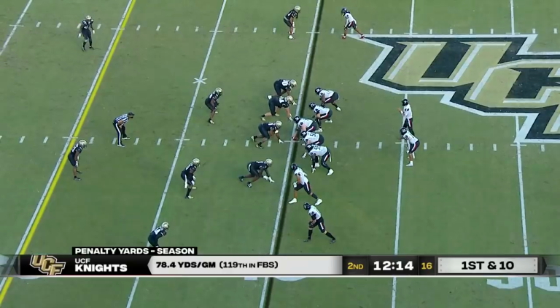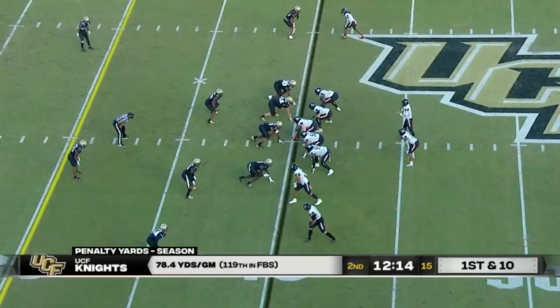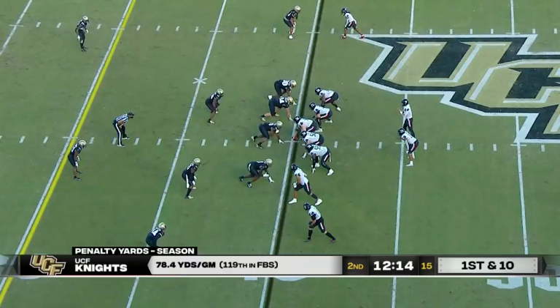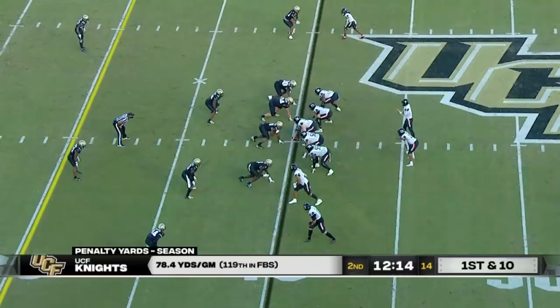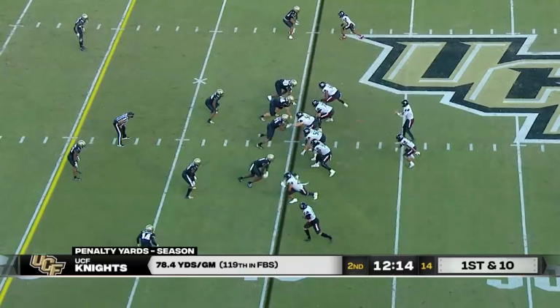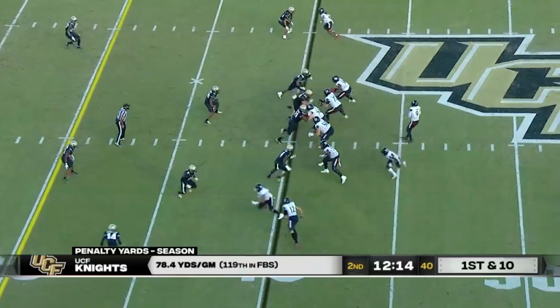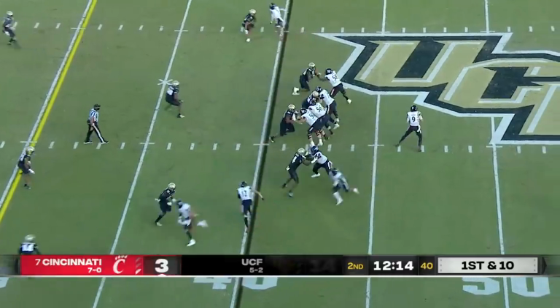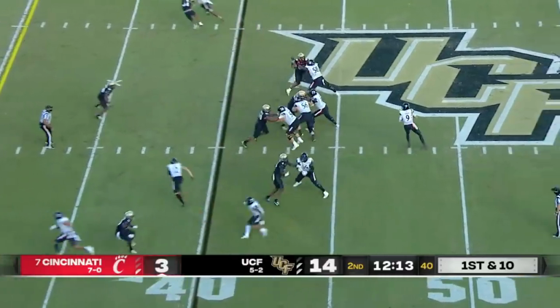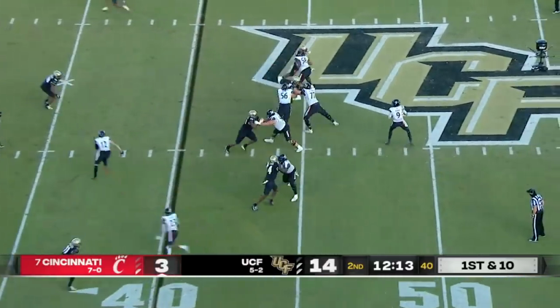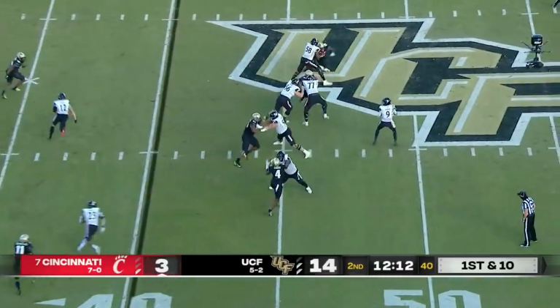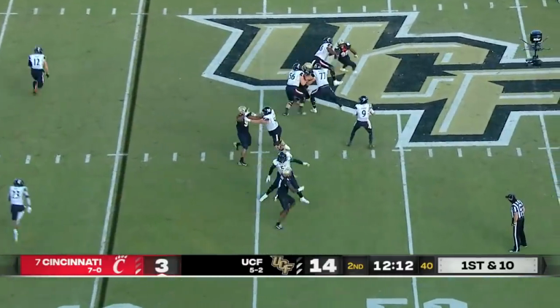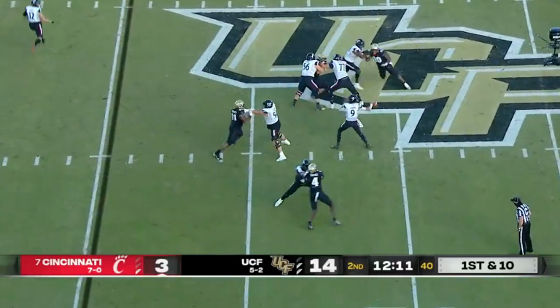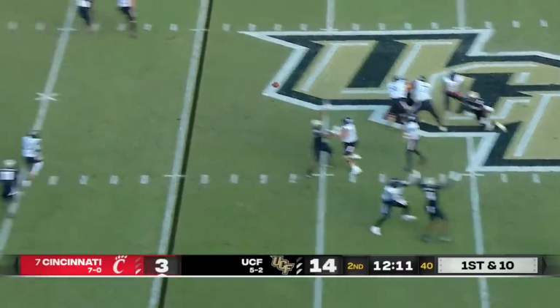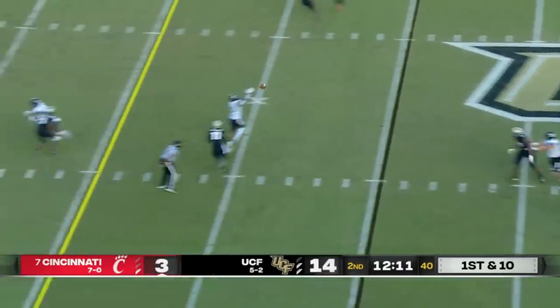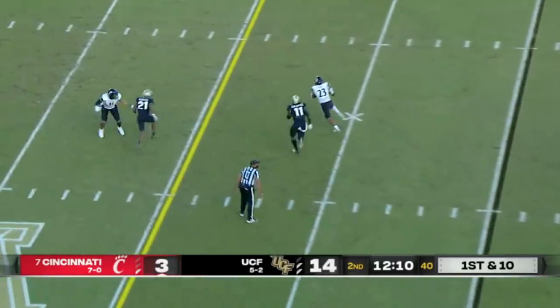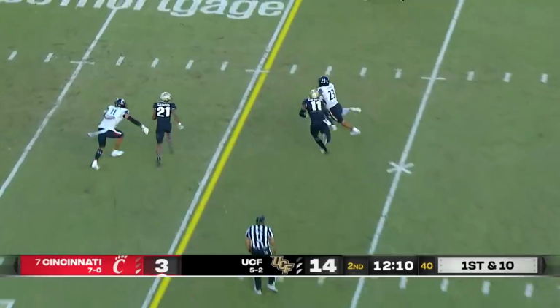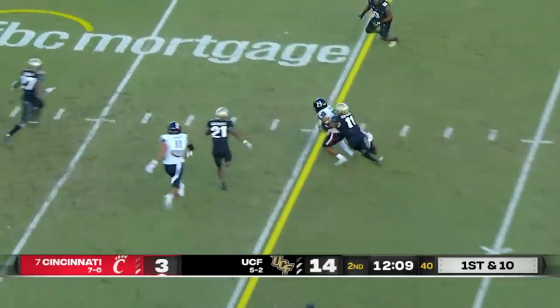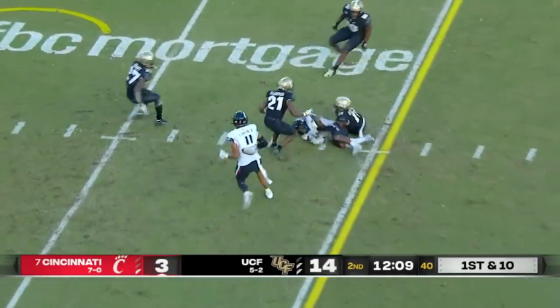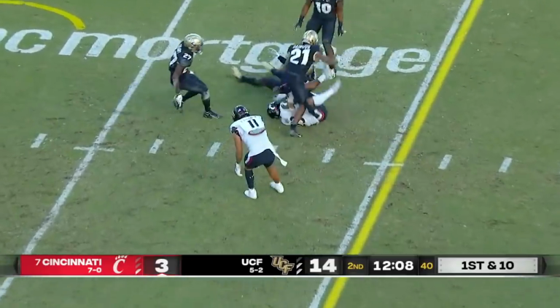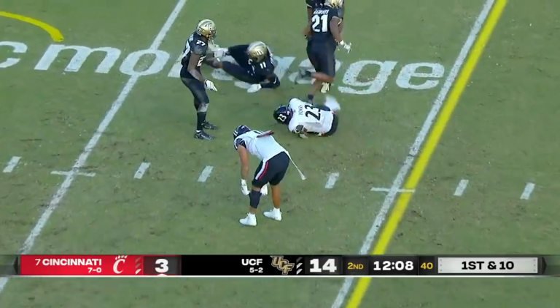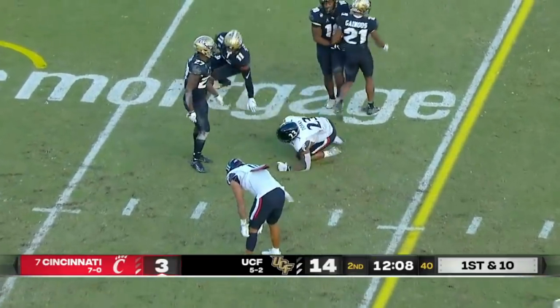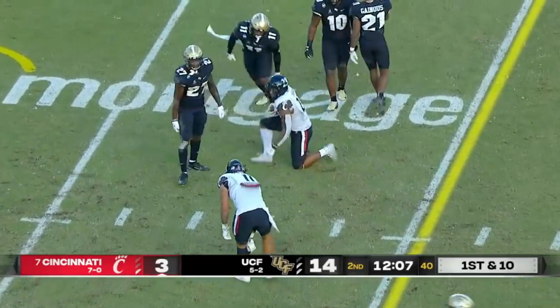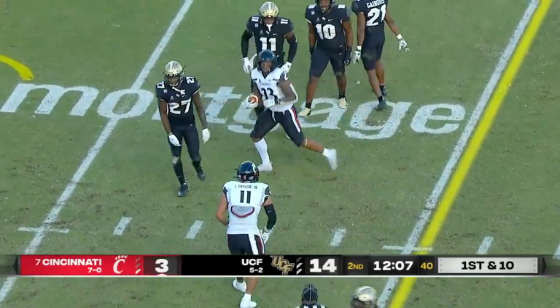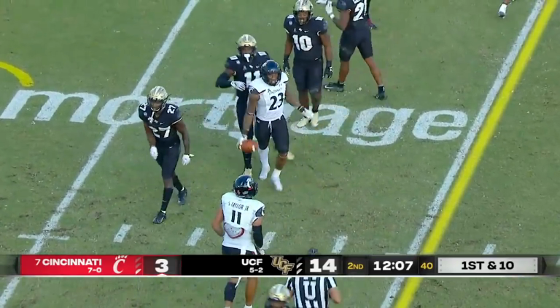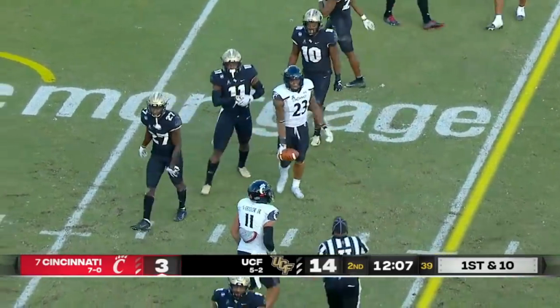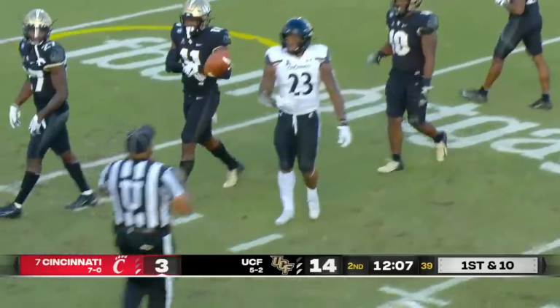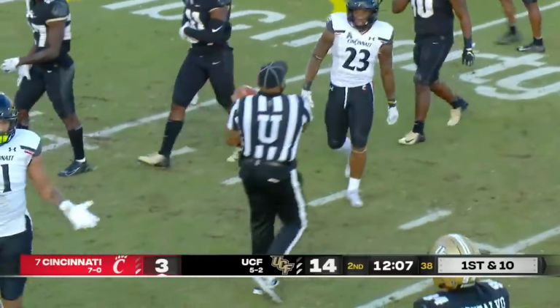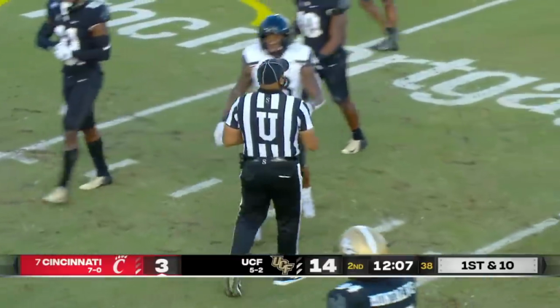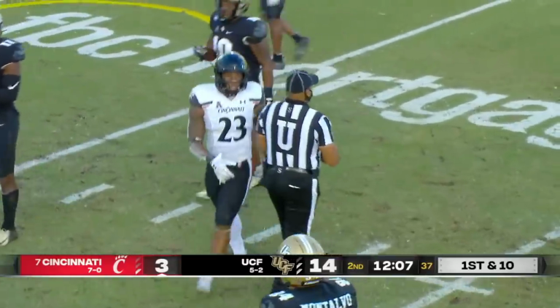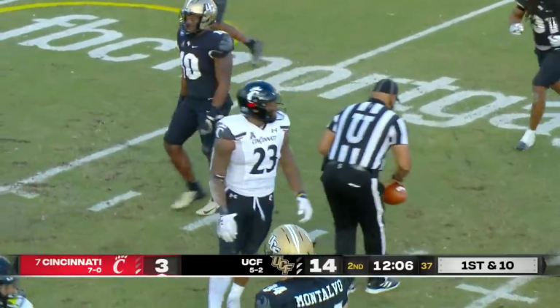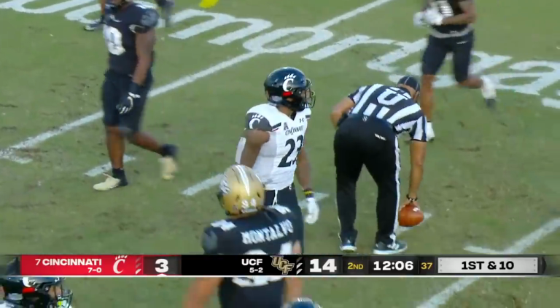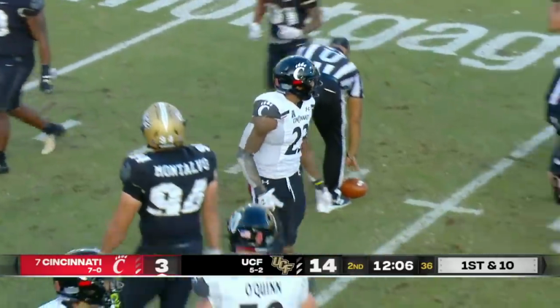Seeing the Knights defense here on this drive. First and ten. Ritter has all day and finds Dokes out of the backfield, and another first down at the 28-yard line. Jarrett Dokes, one of the leaders on that team.